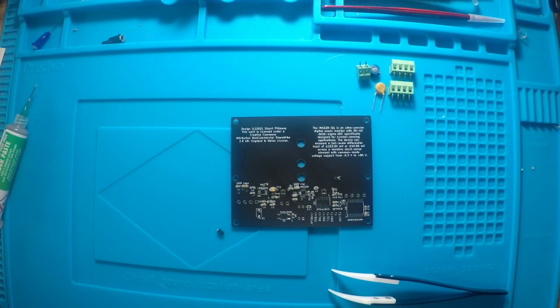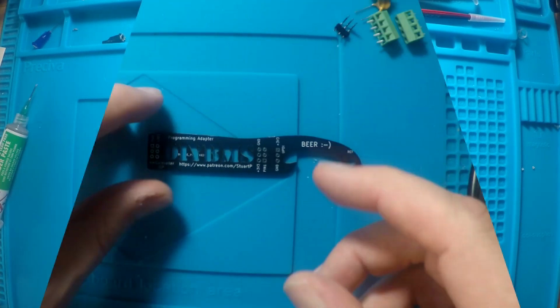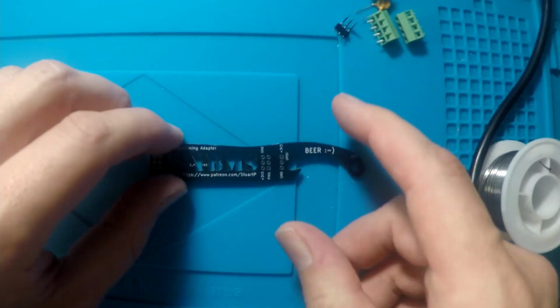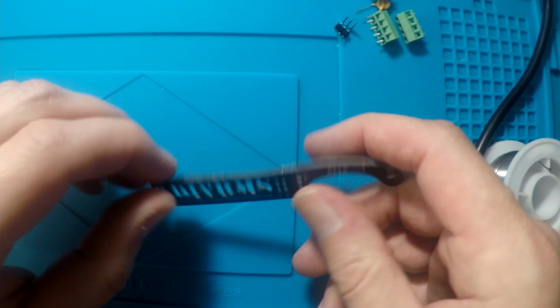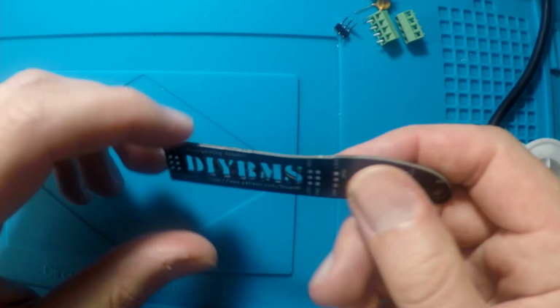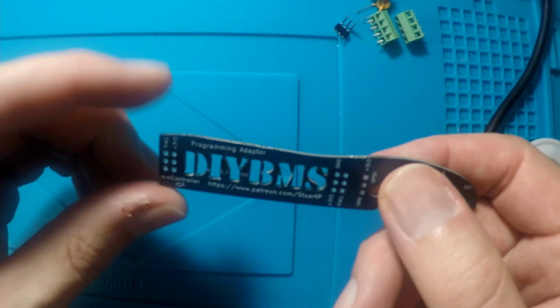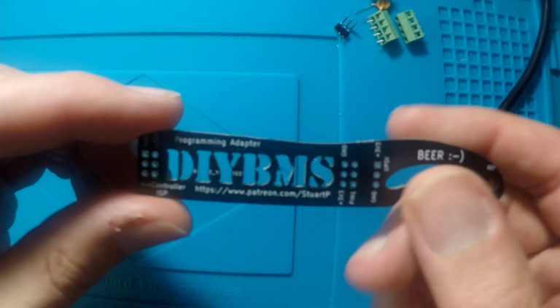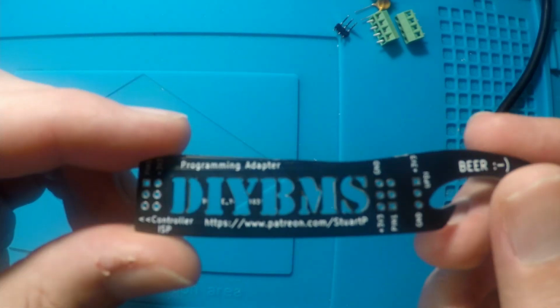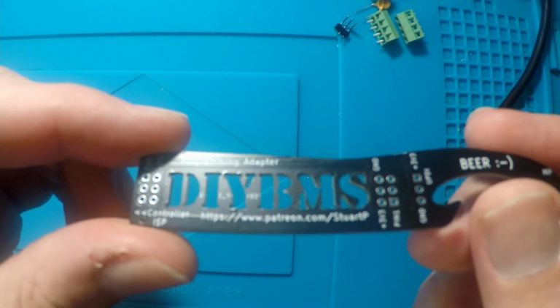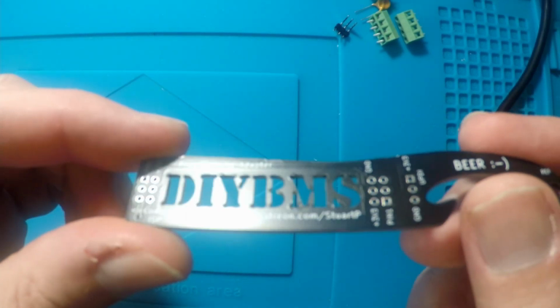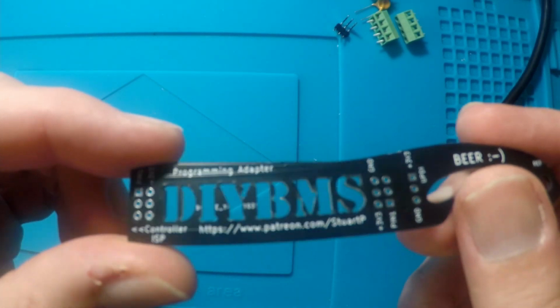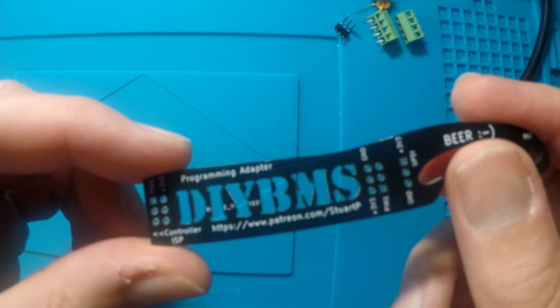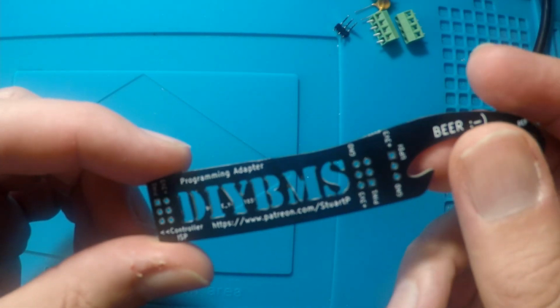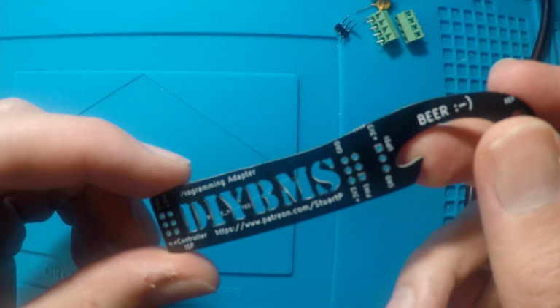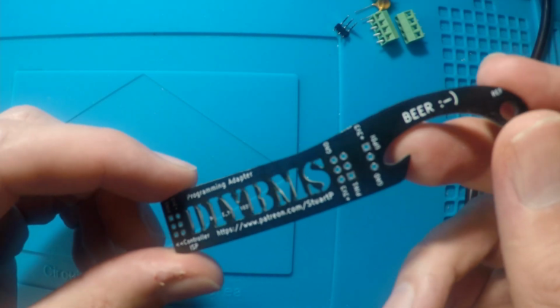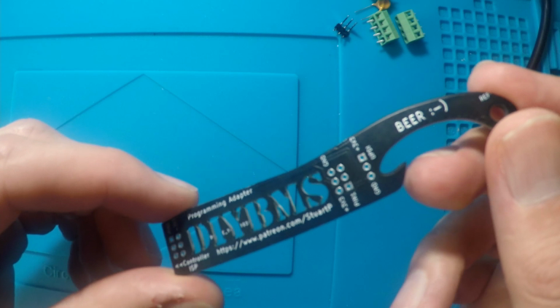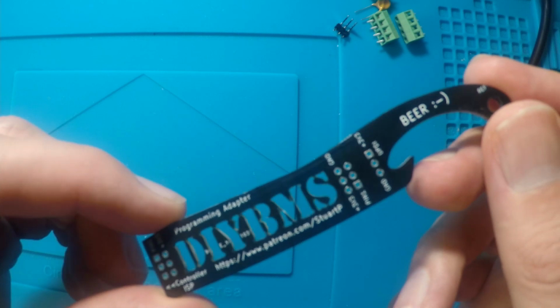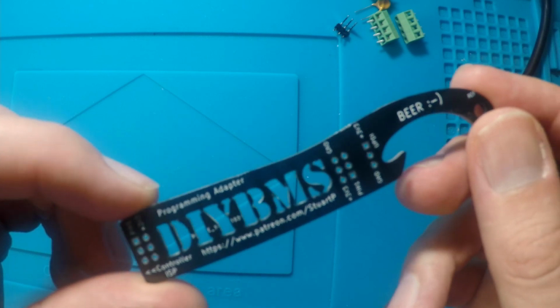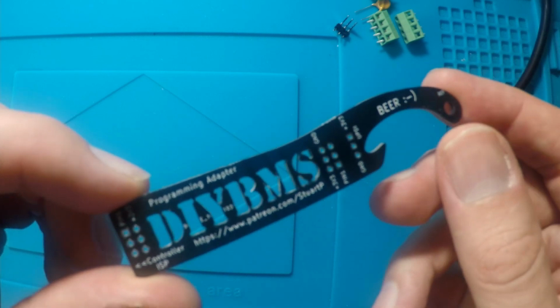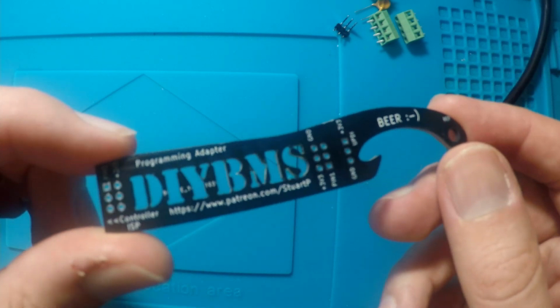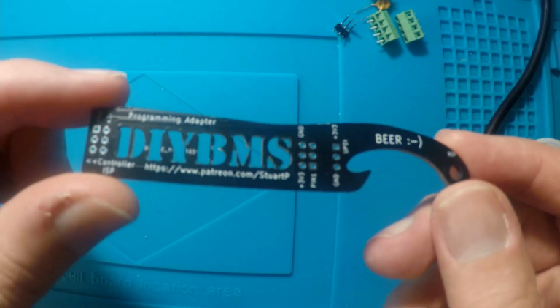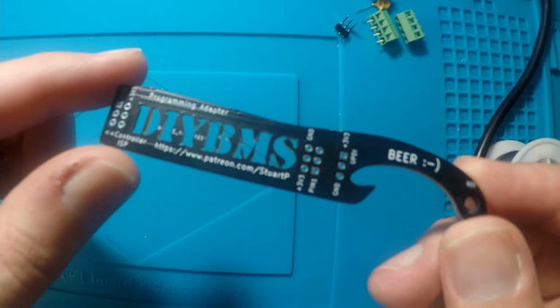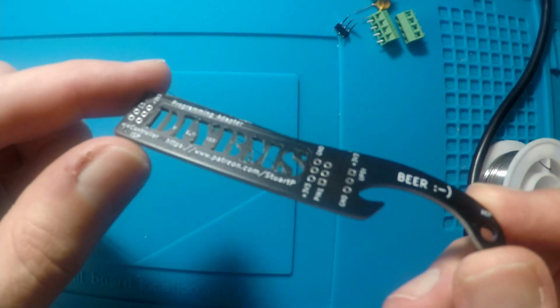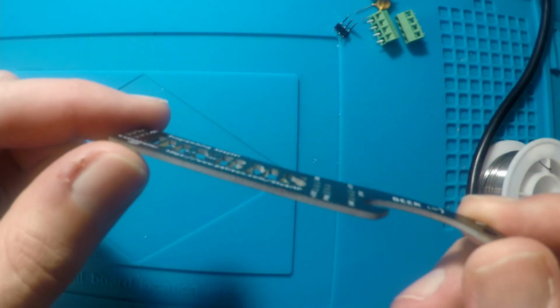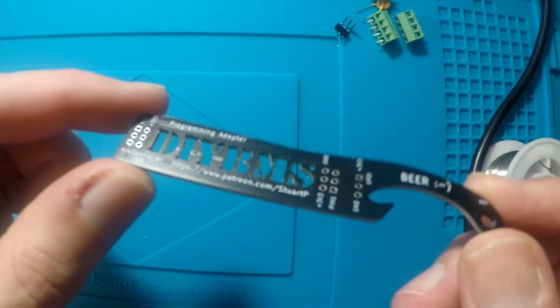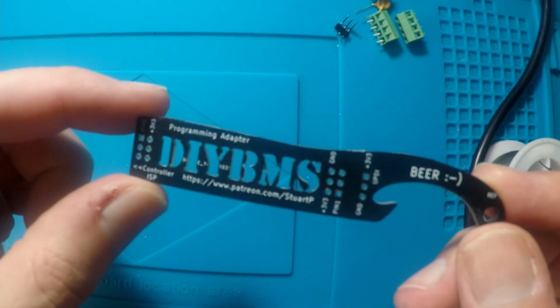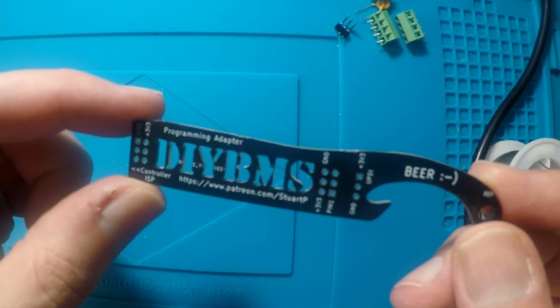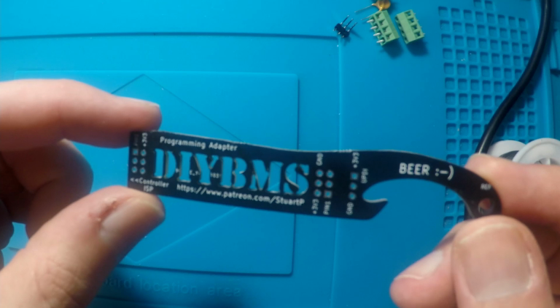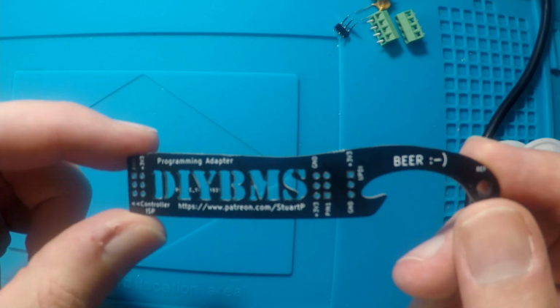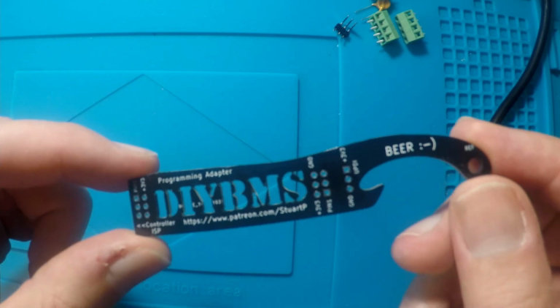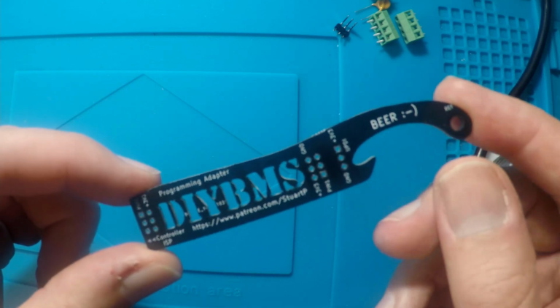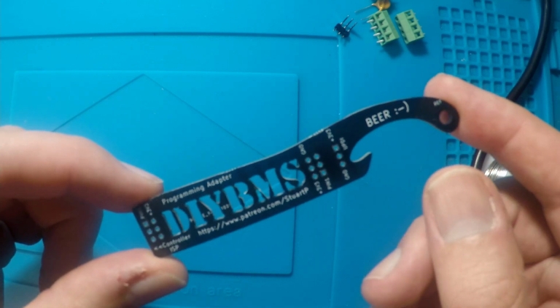Whilst I've got your attention, let me show you another board I designed as a bit of fun. I made this as a novel programming adapter between the controller and the modules, and for this purpose it works great. However, for opening beer bottles — not so good. Safe to say I won't be selling these.